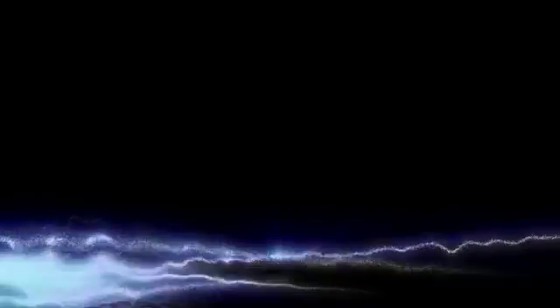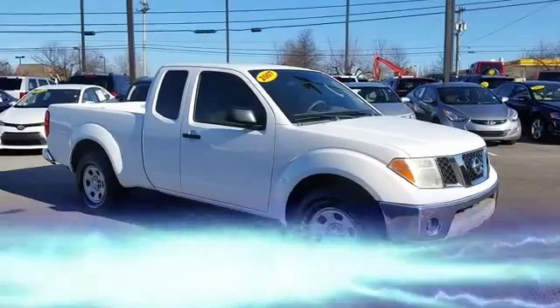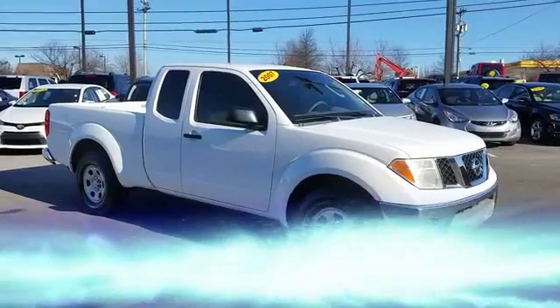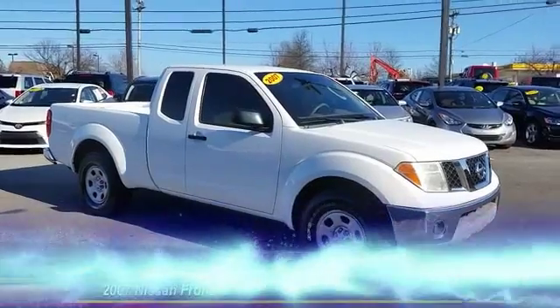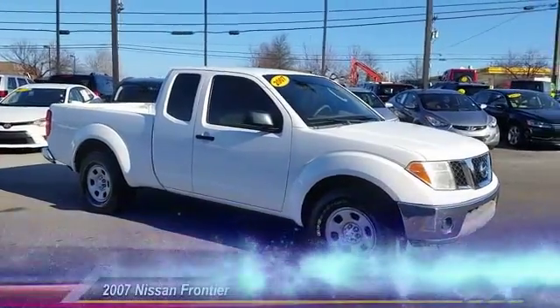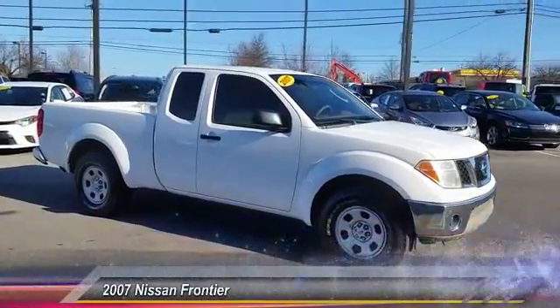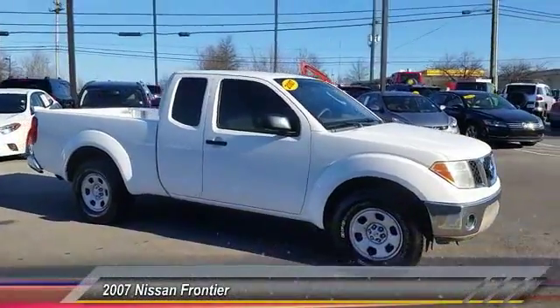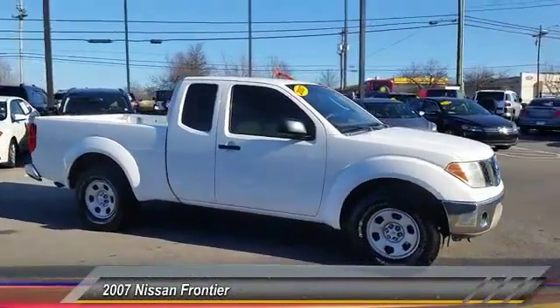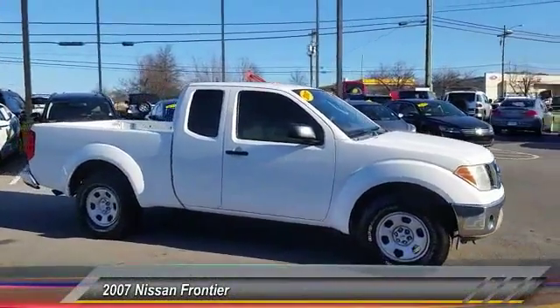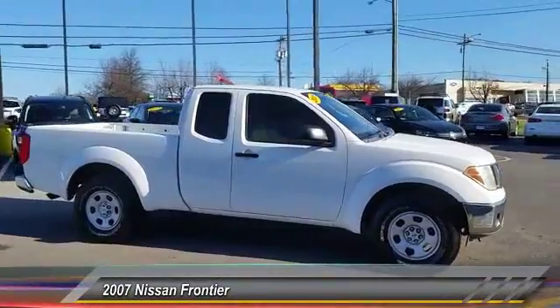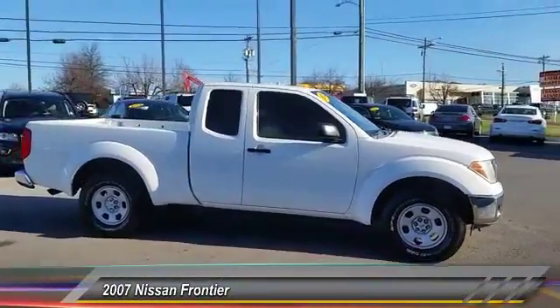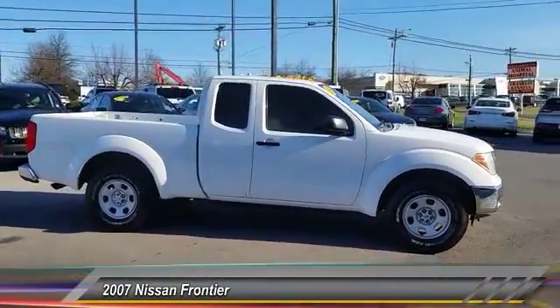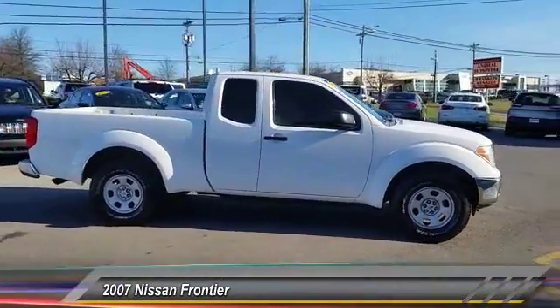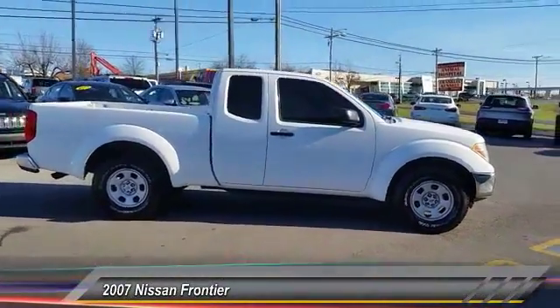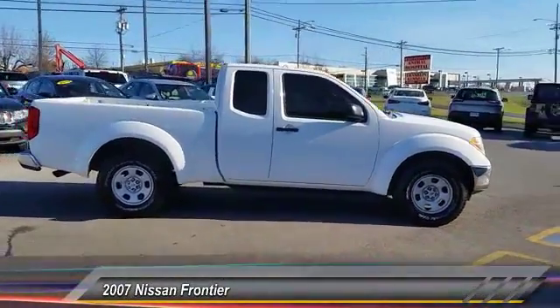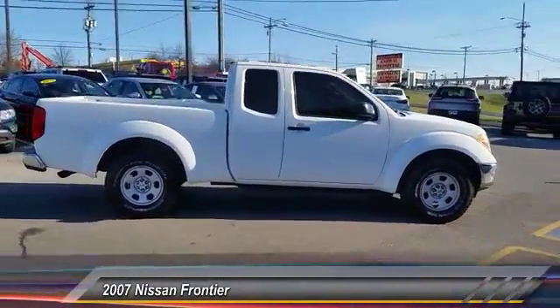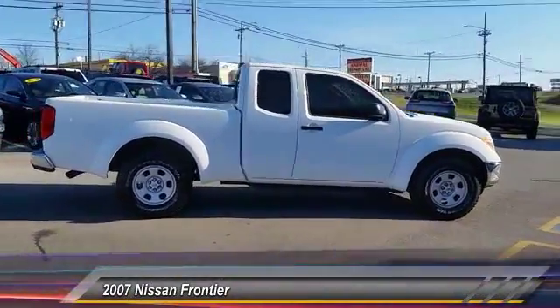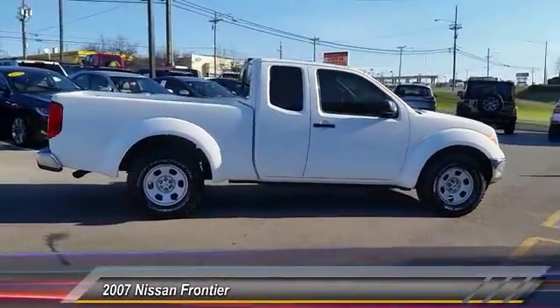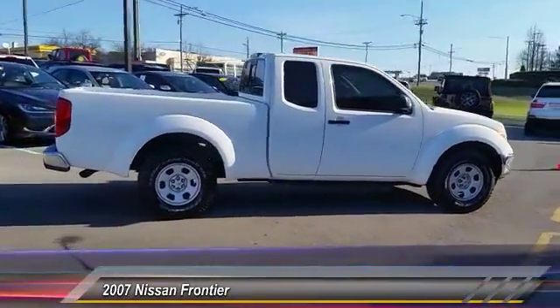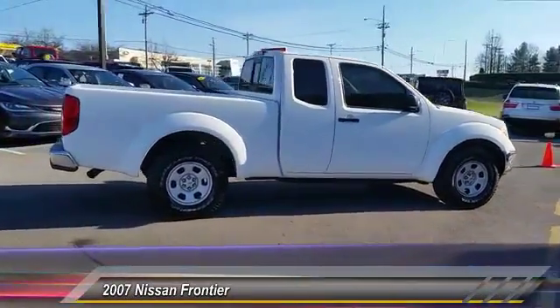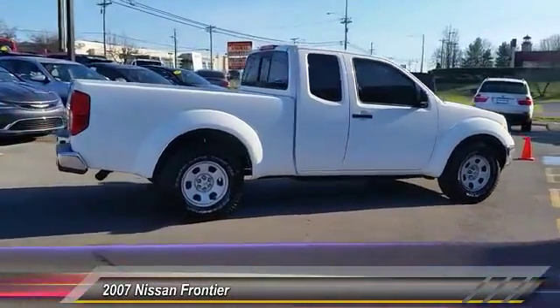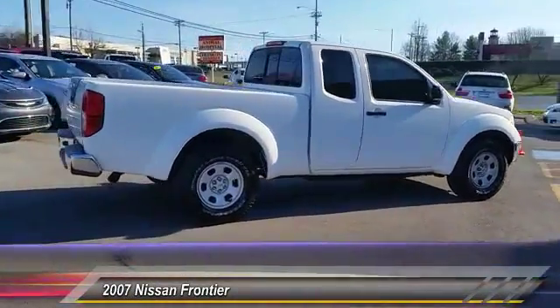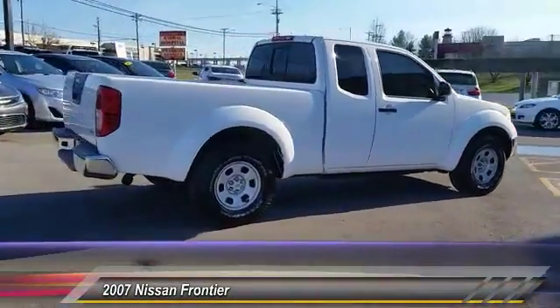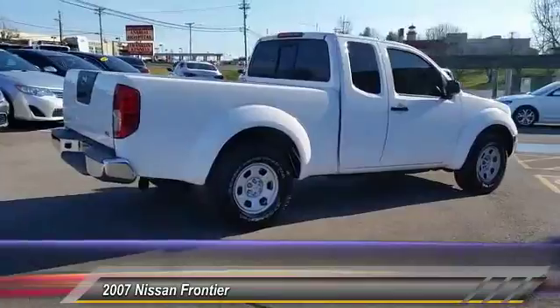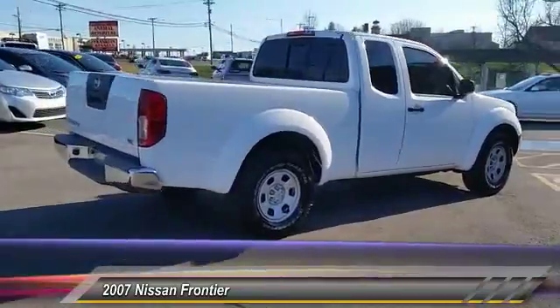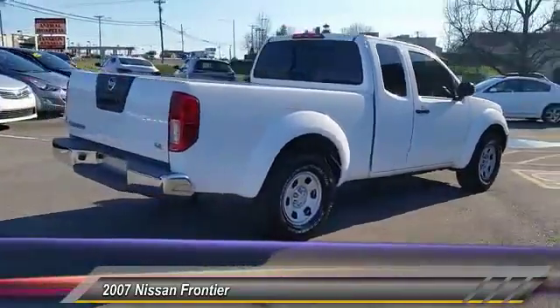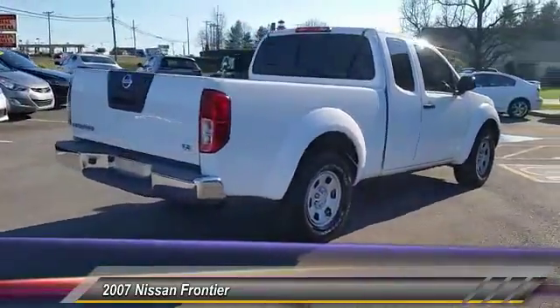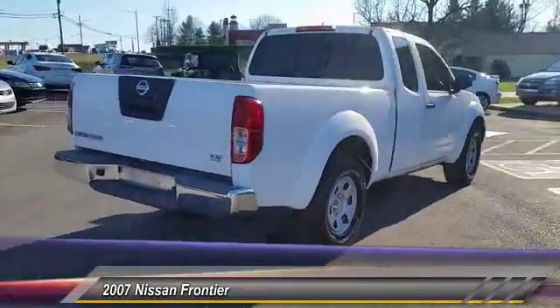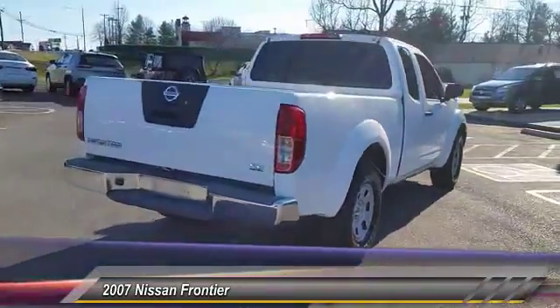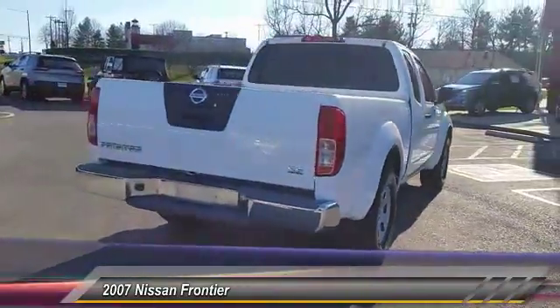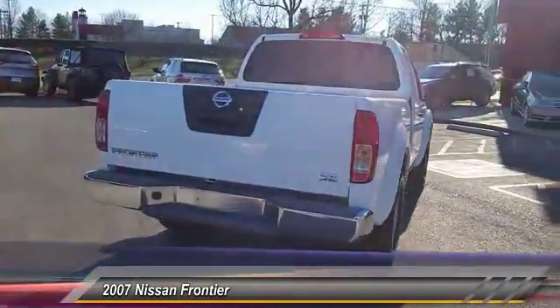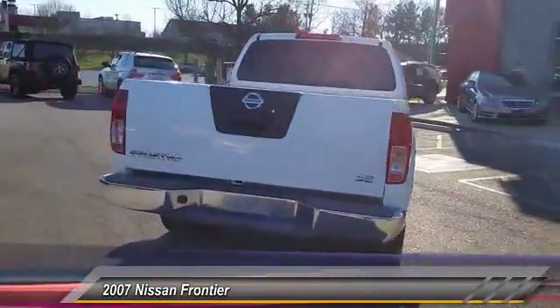The 2007 Frontier. The Nissan Frontier offers a full-length, fully-boxed frame for strength, serious off-road capabilities, and a five-star rating for side impact crash safety.